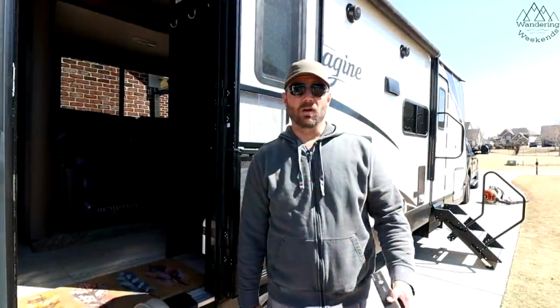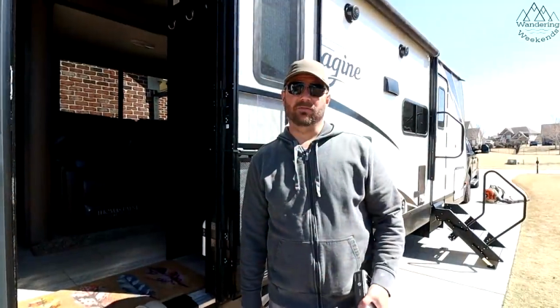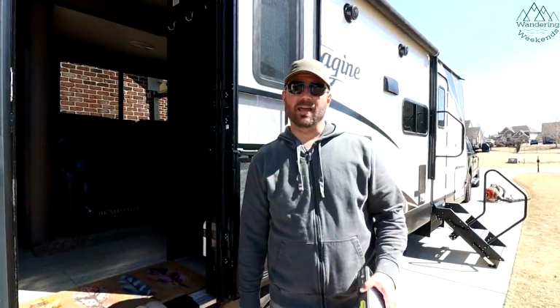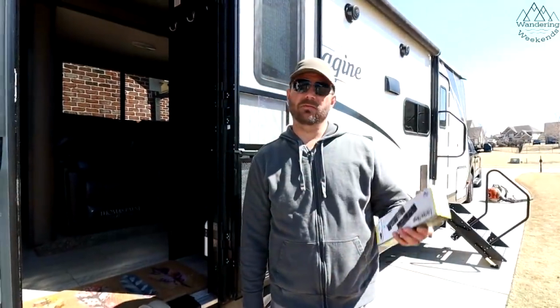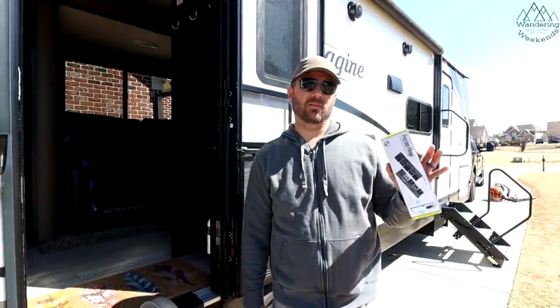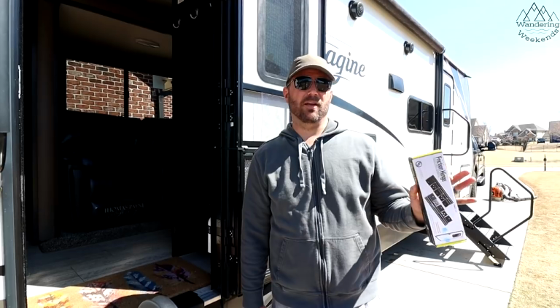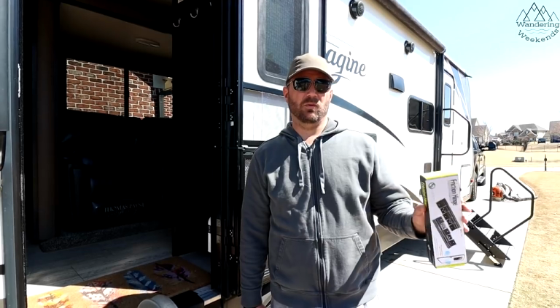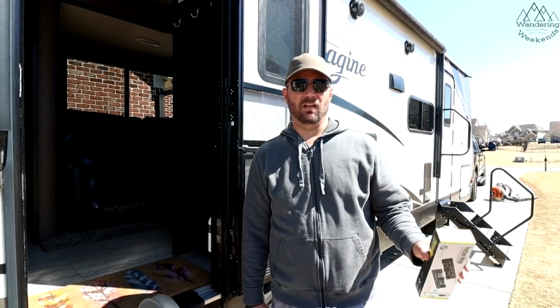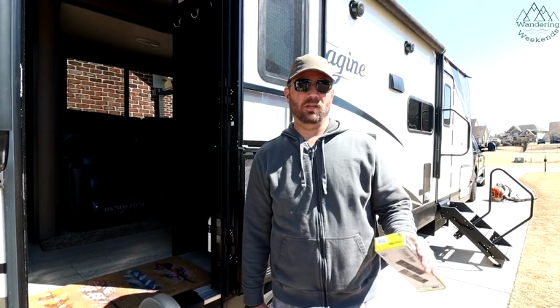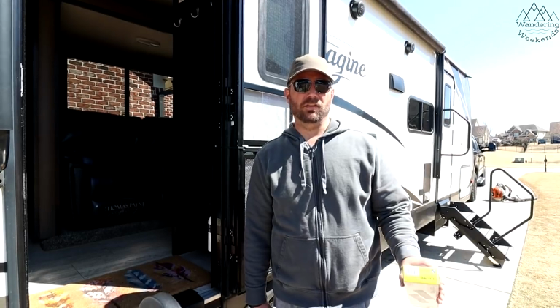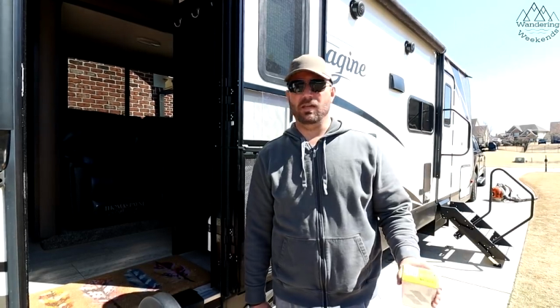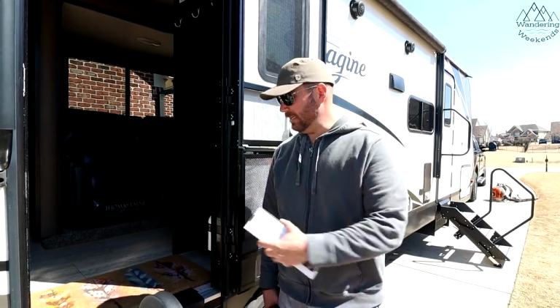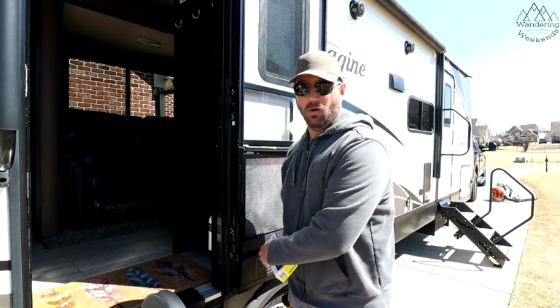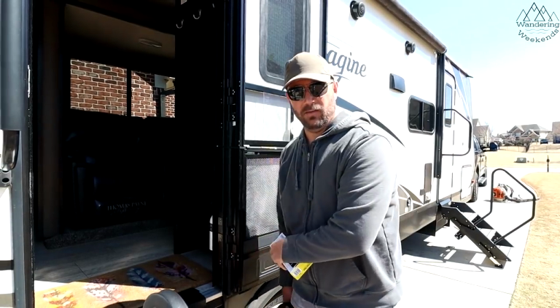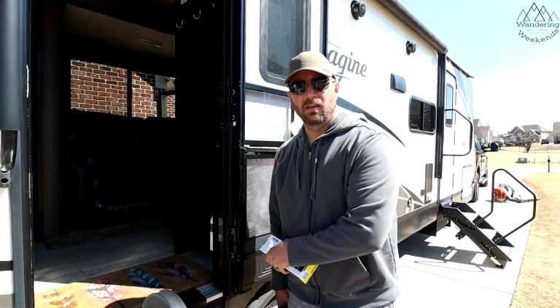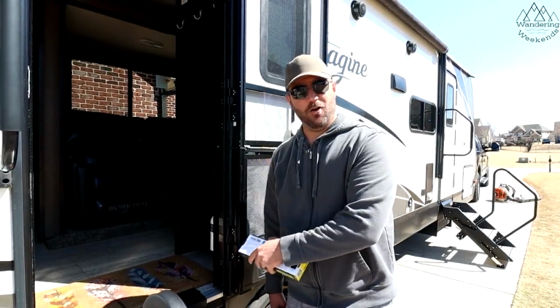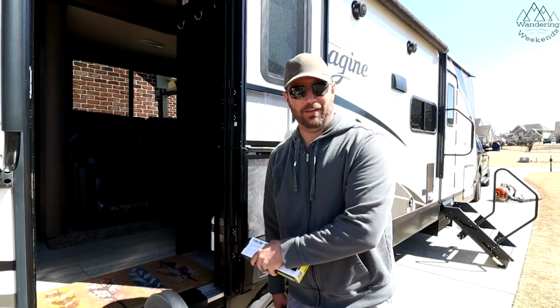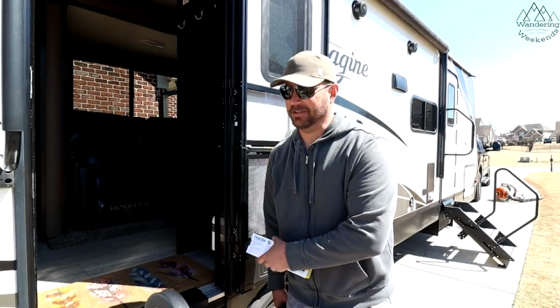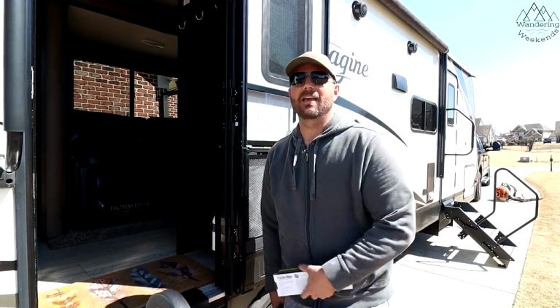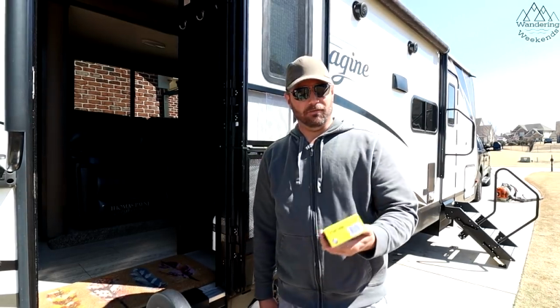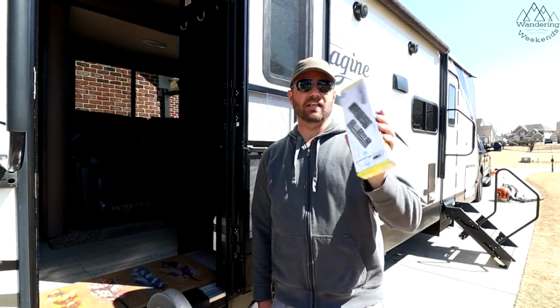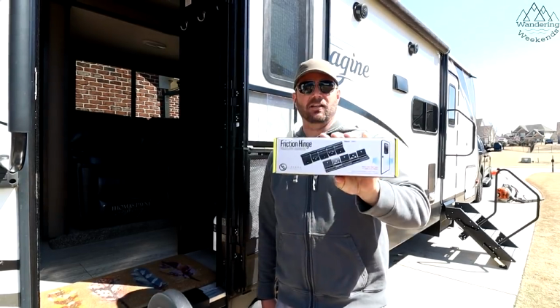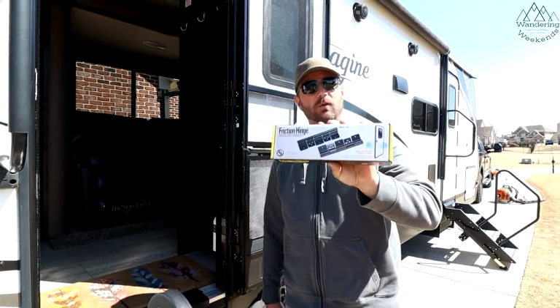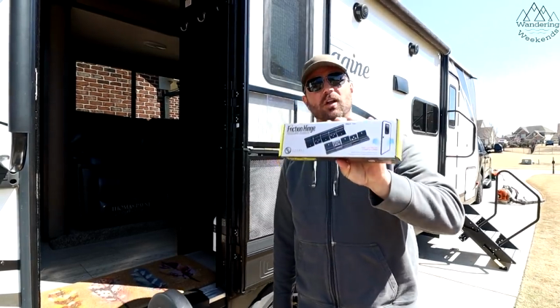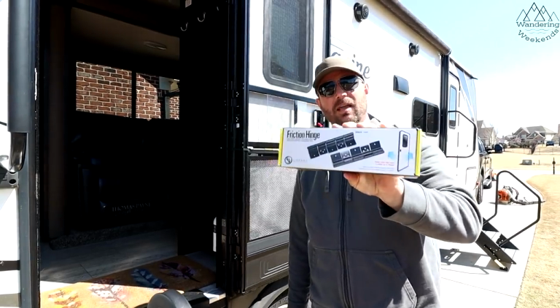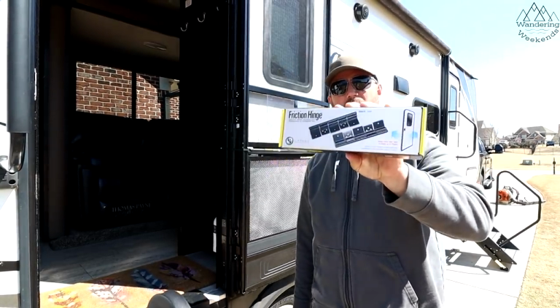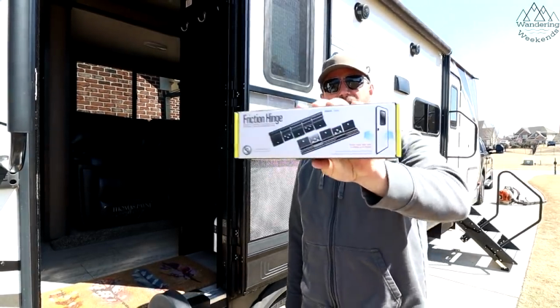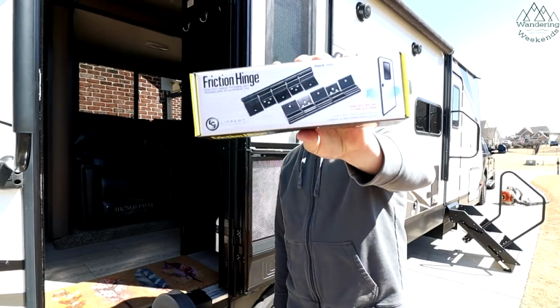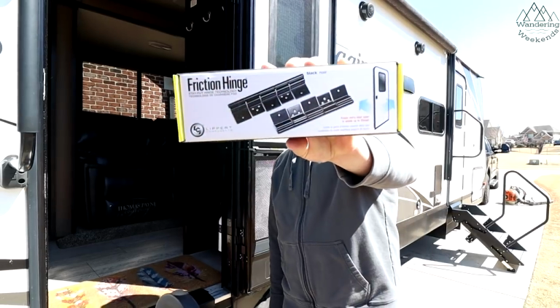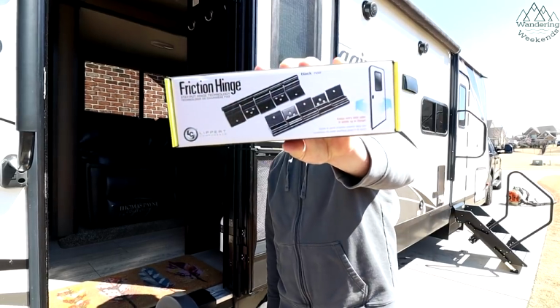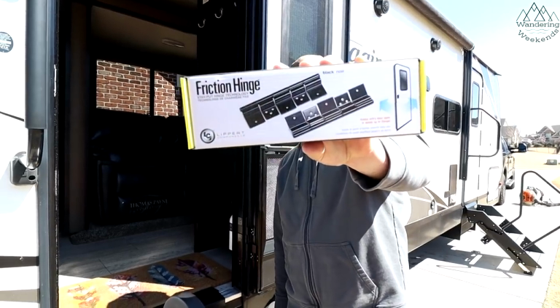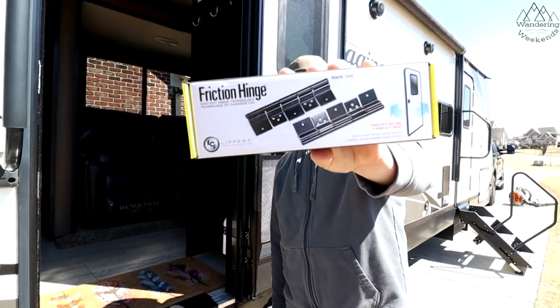Welcome back friends. One of the upgrades that we really love when we go to RV shows — that we didn't get on our RV — is the friction hinge. So now you can upgrade to a friction hinge. This comes from our friends at Lippert.